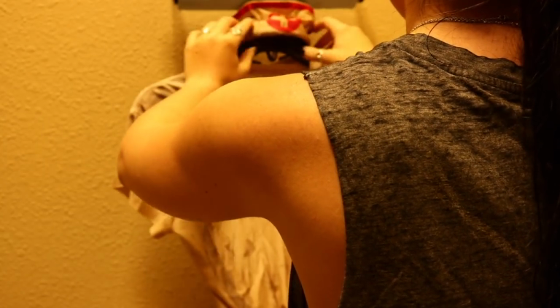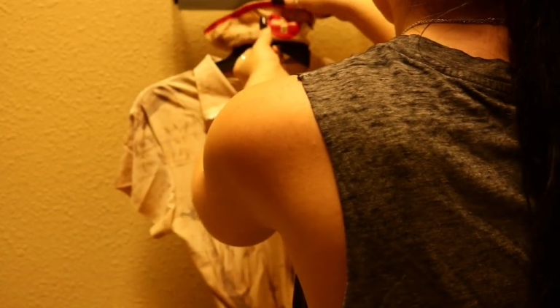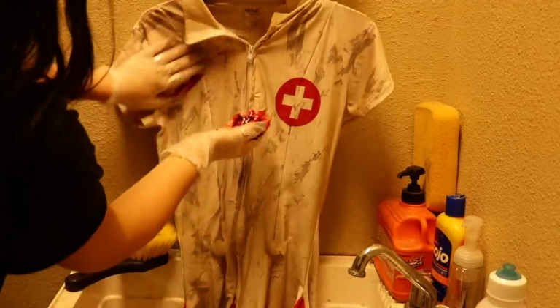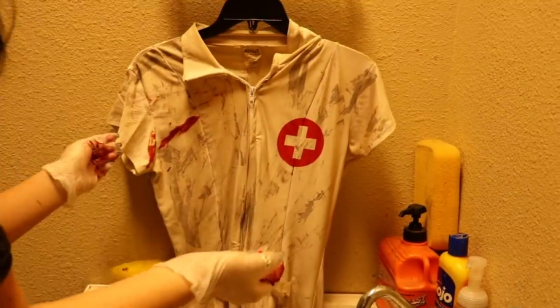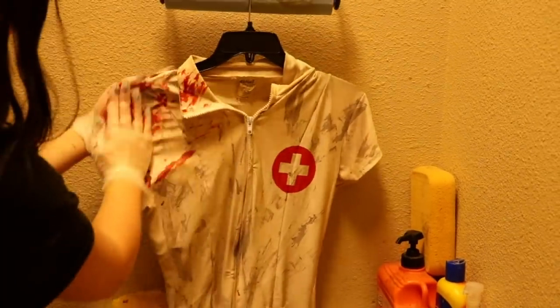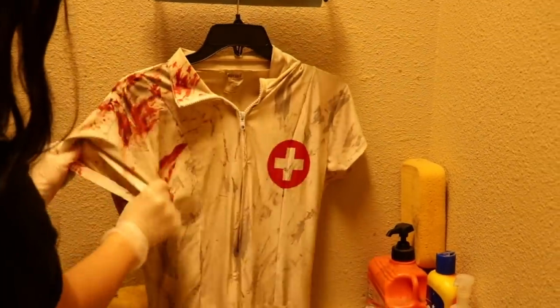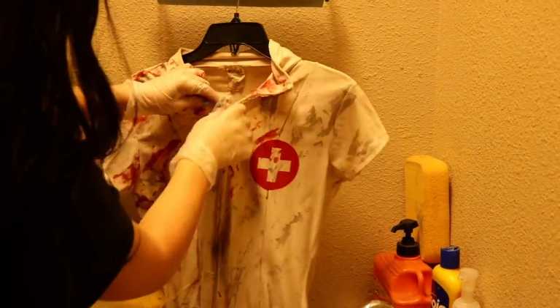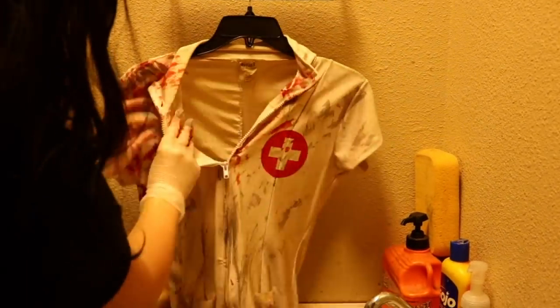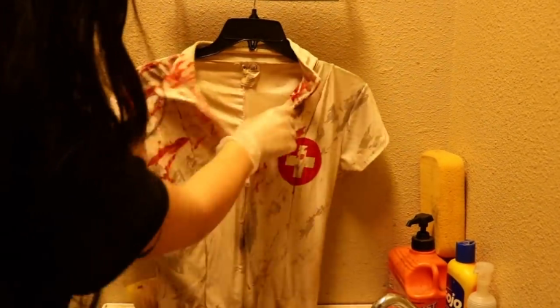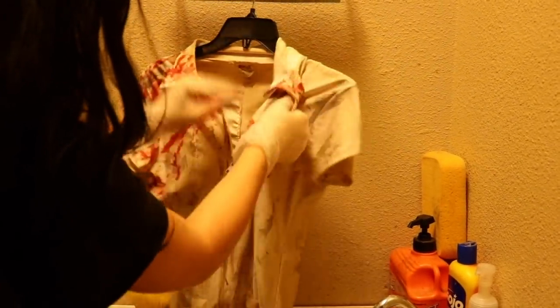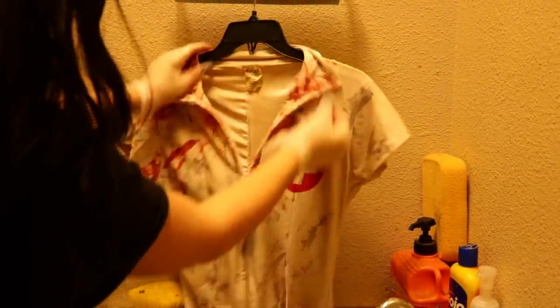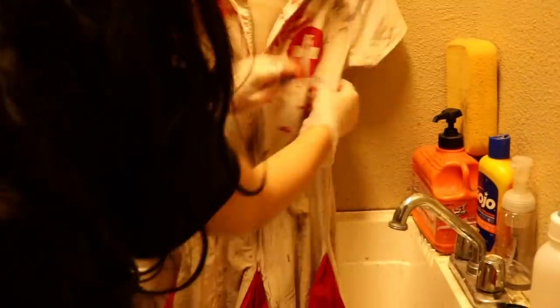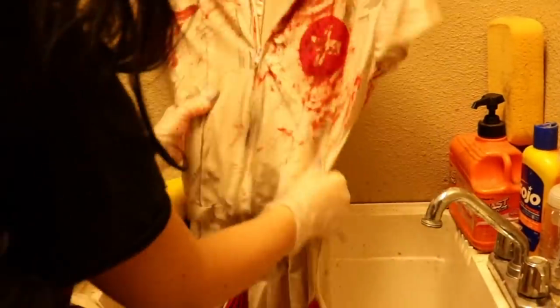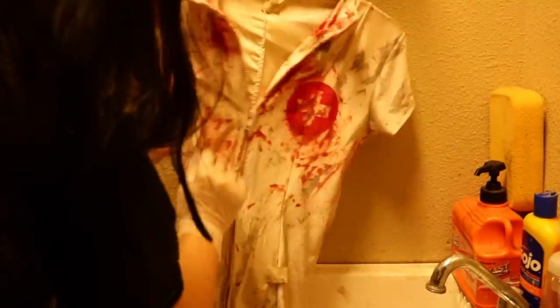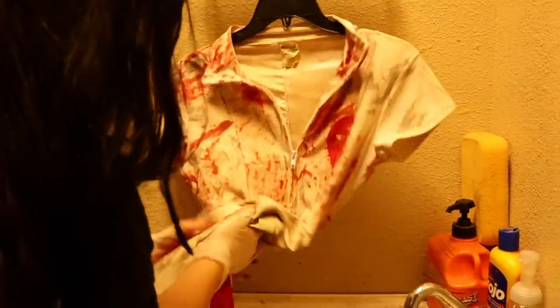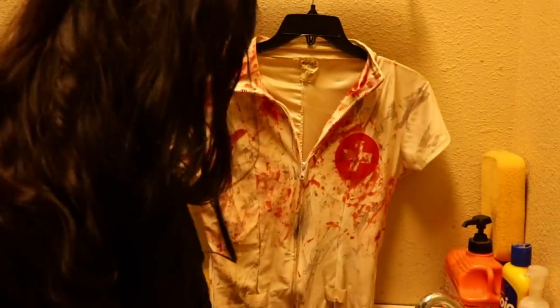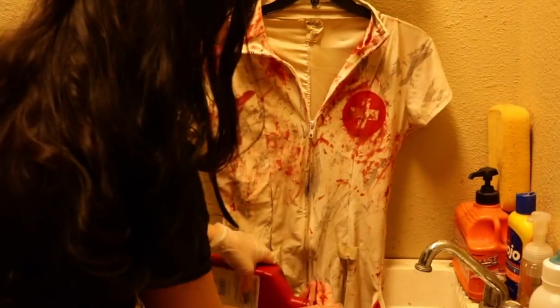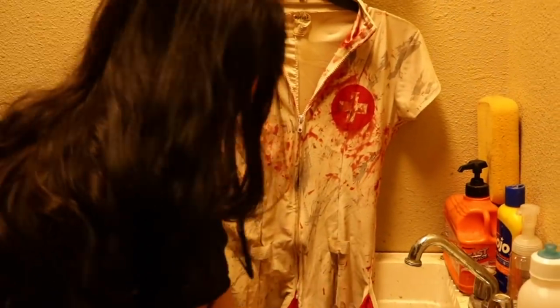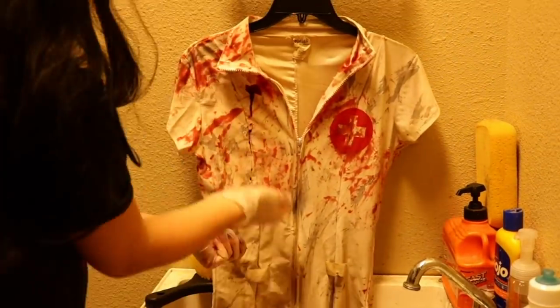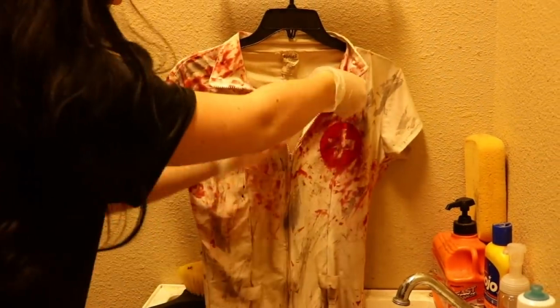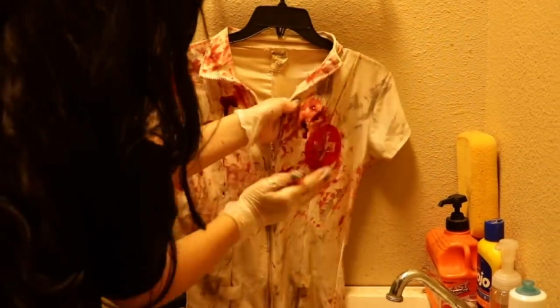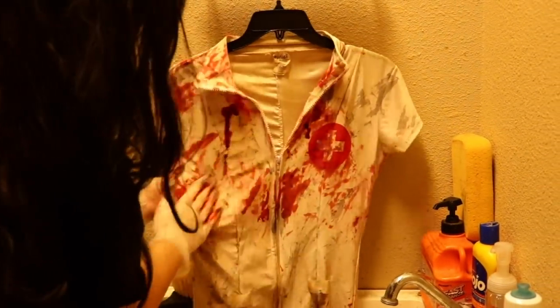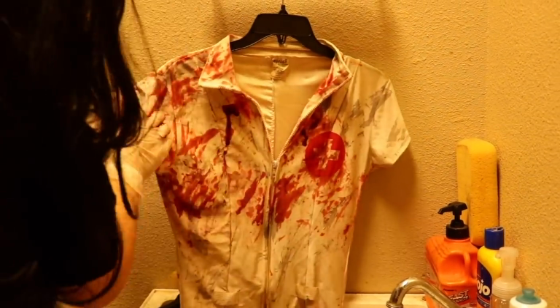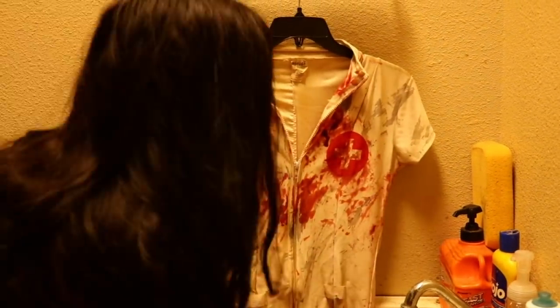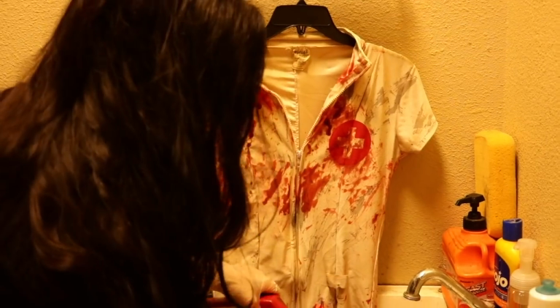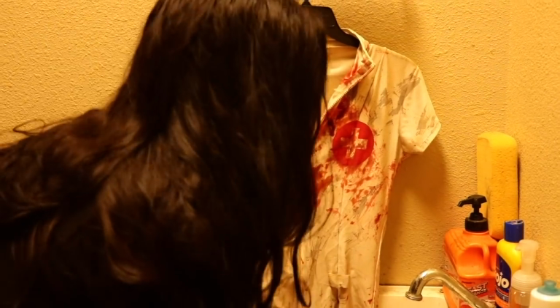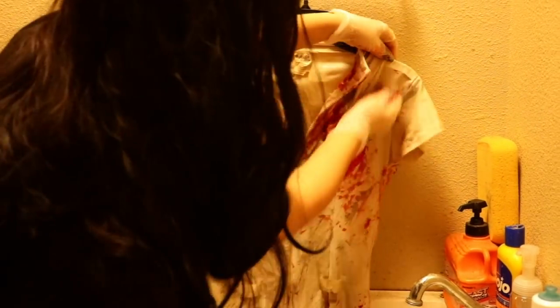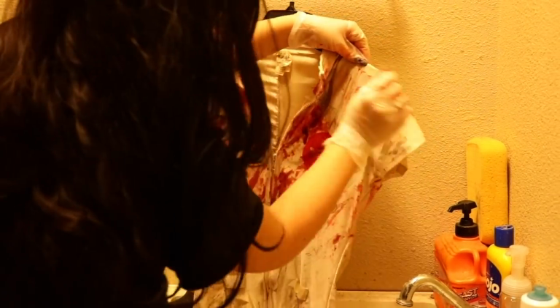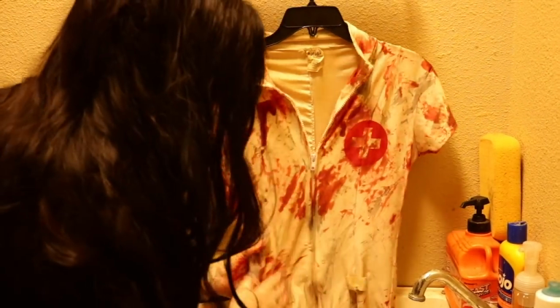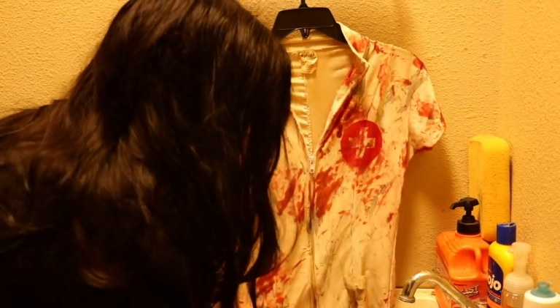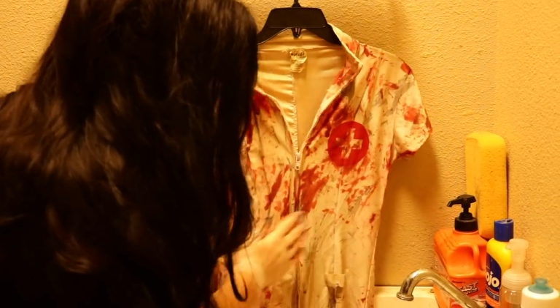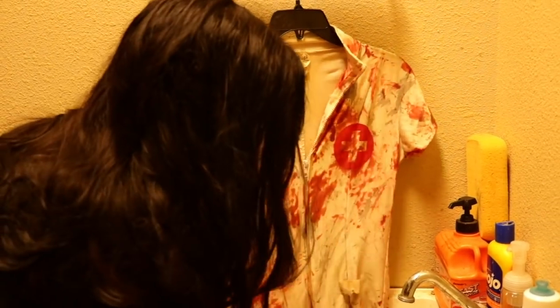I'm literally taking some blood on my hands and just applying it in random areas over this dress so it looks like people have been stabbed and attacked — whatever shenanigans have gone on. We're just trying to replicate that on this costume.